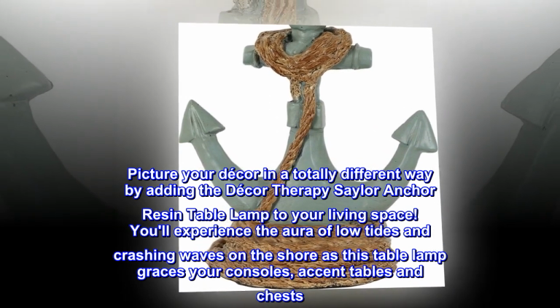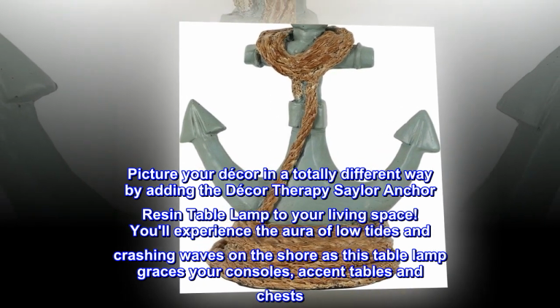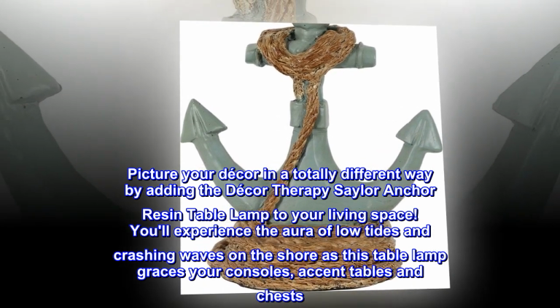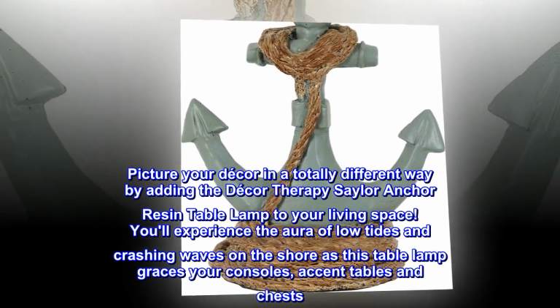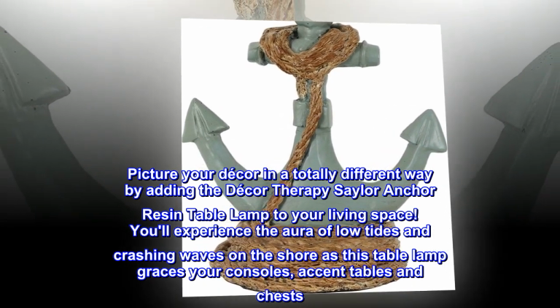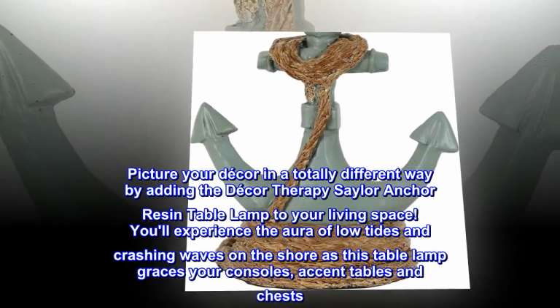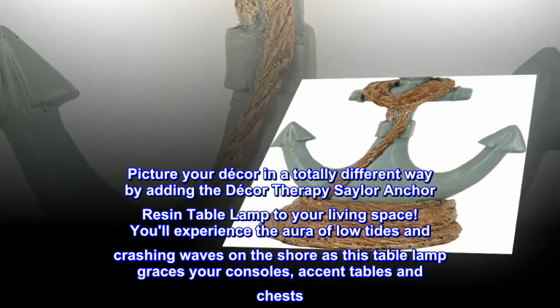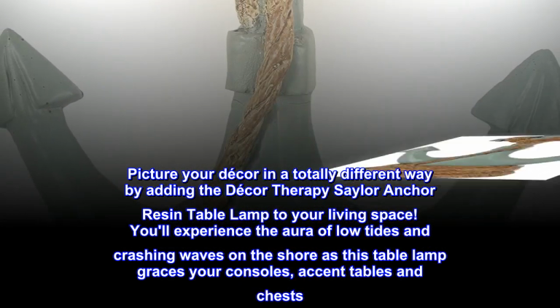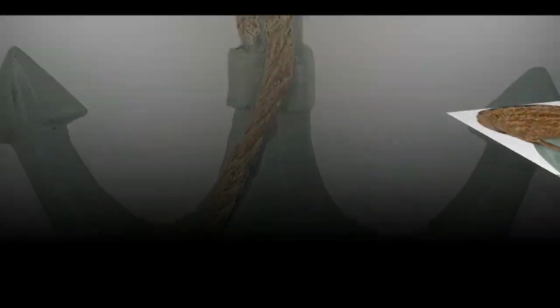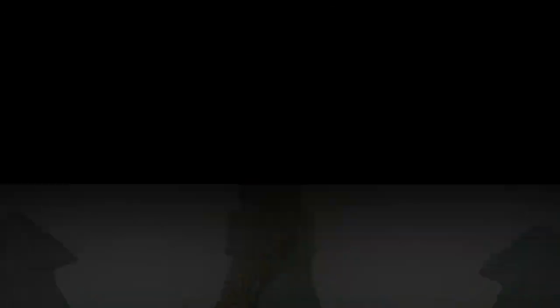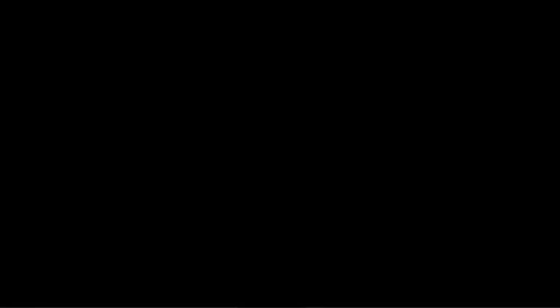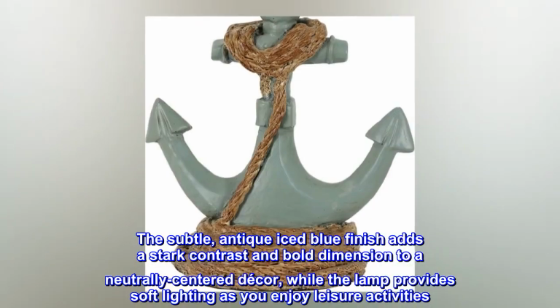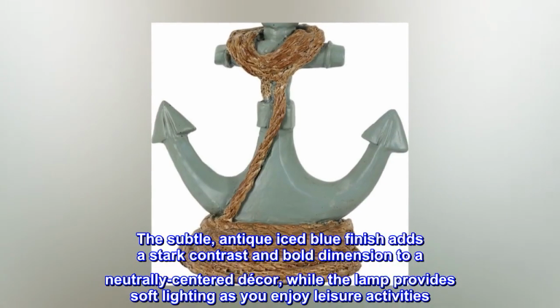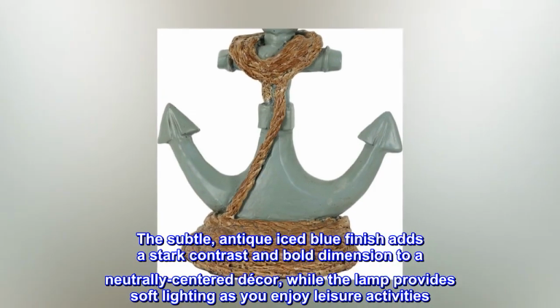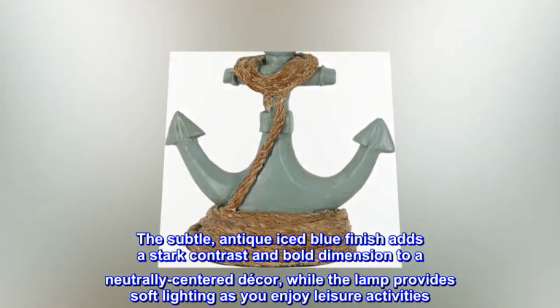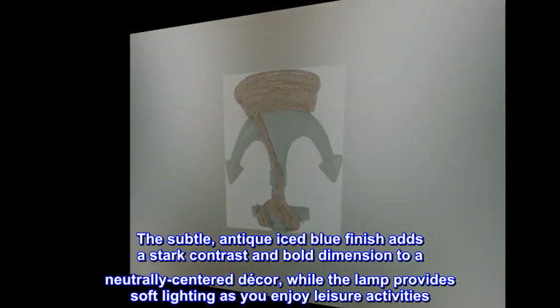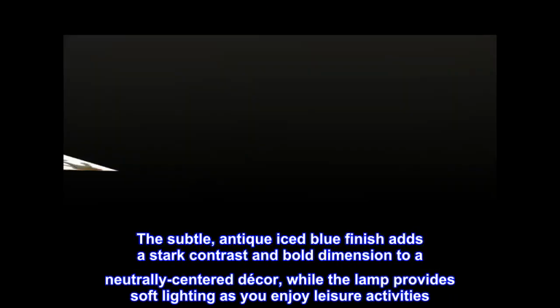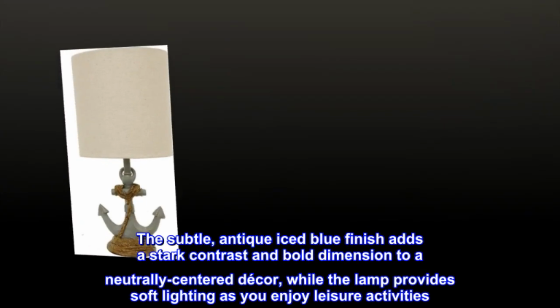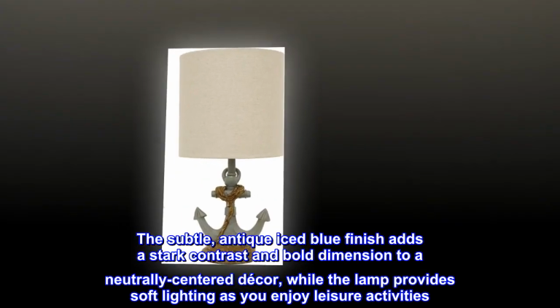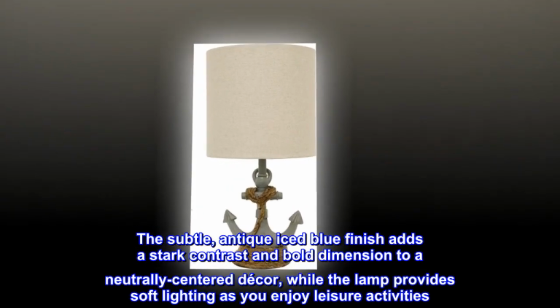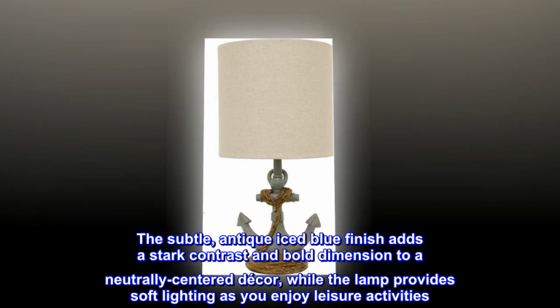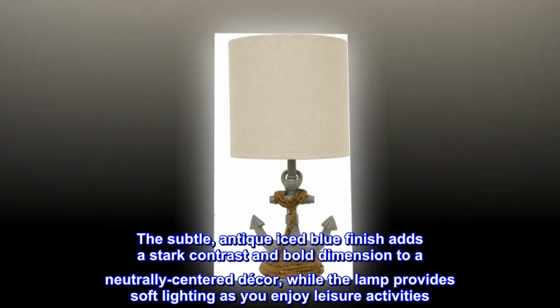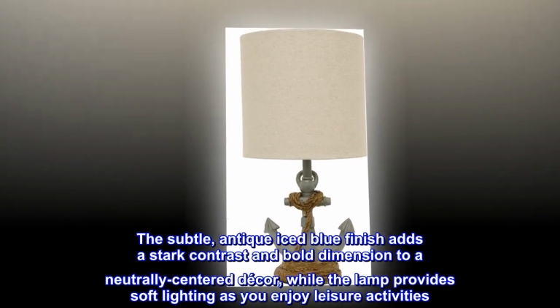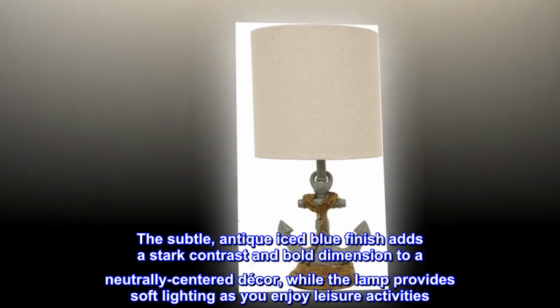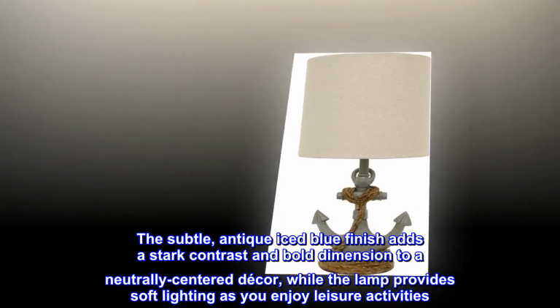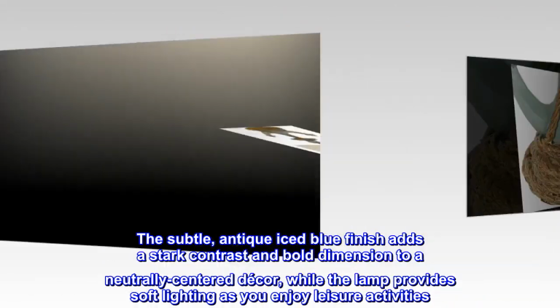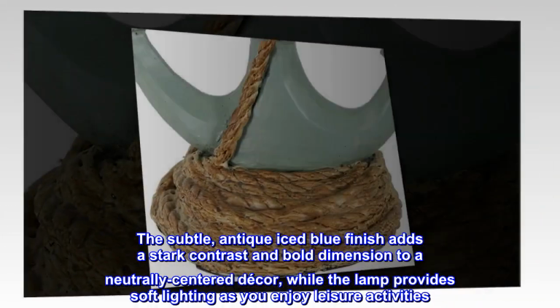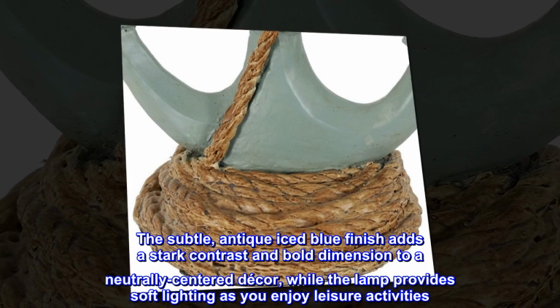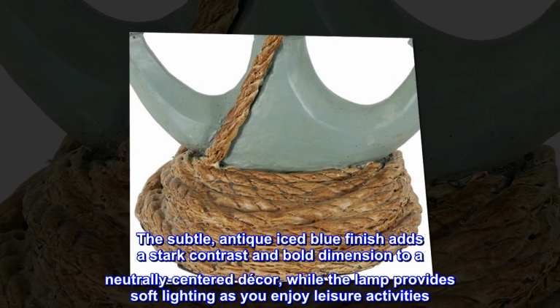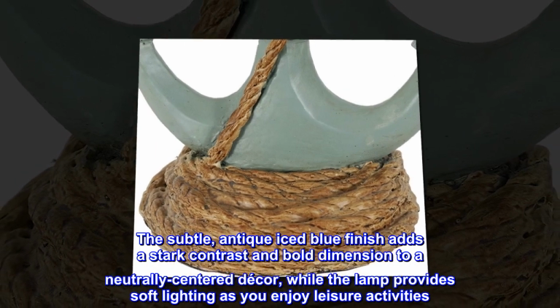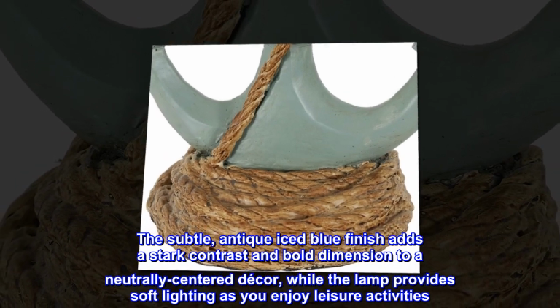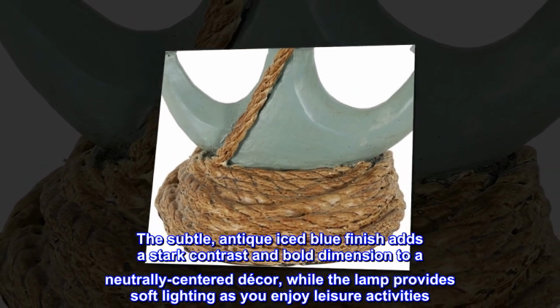your consoles, accent tables, and chests. The subtle antique iced blue finish adds a stark contrast and bold dimension to a neutrally centered decor, while the lamp provides soft lighting as you enjoy leisure activities.